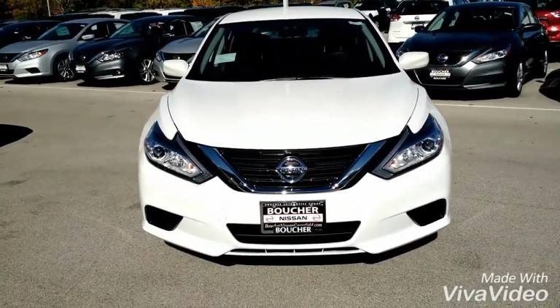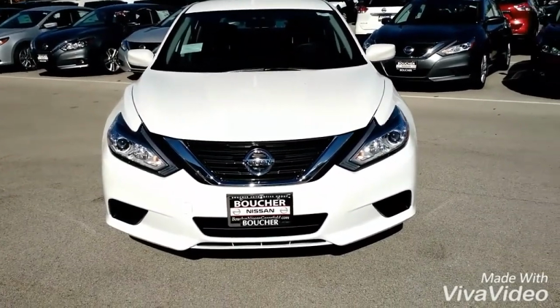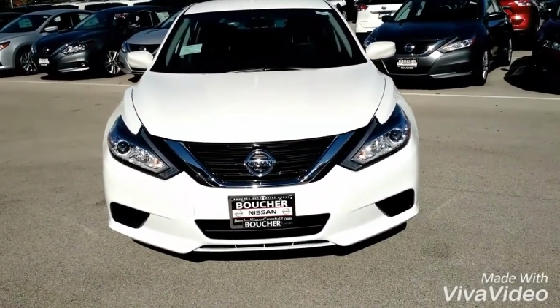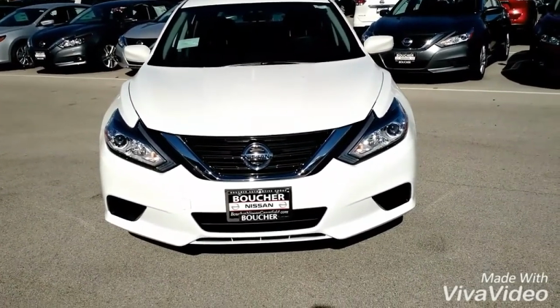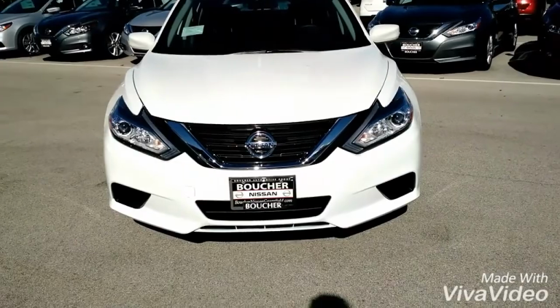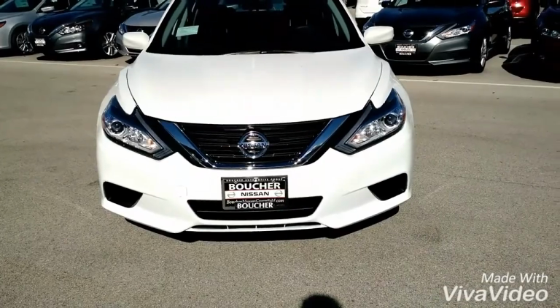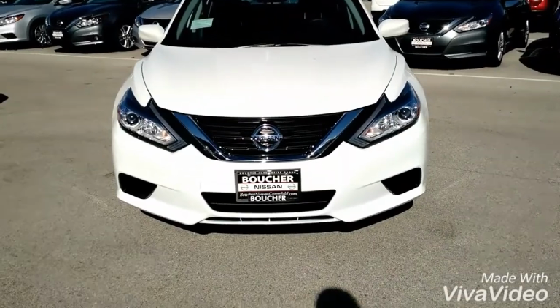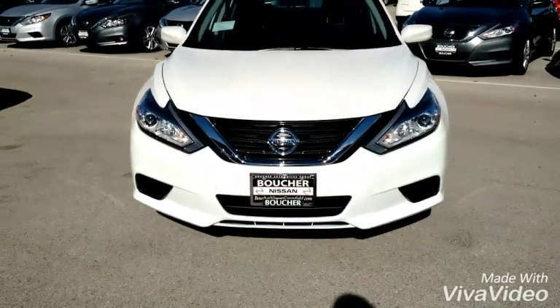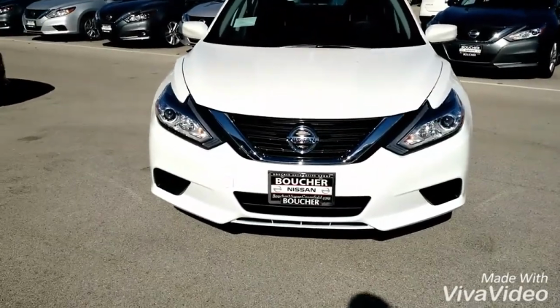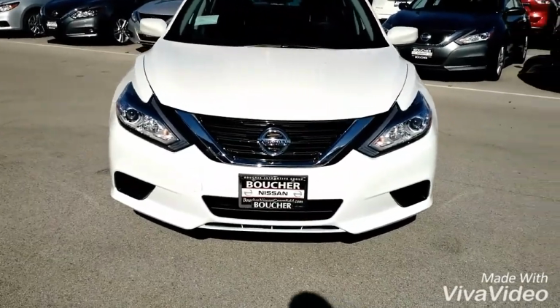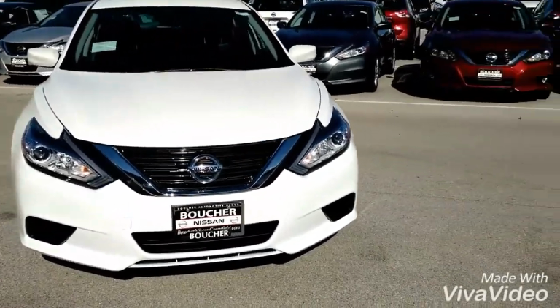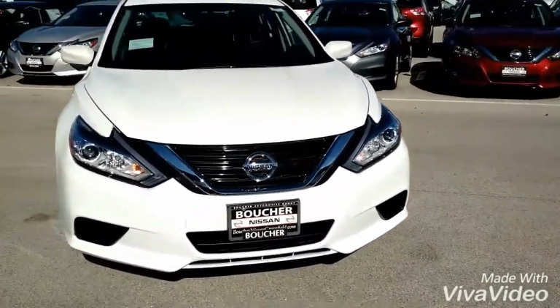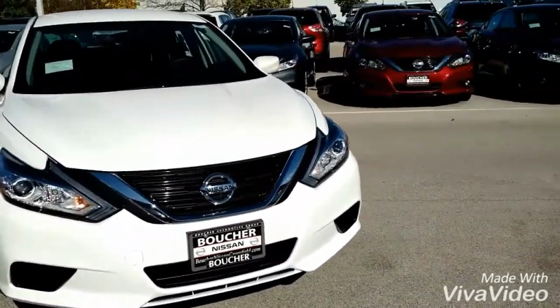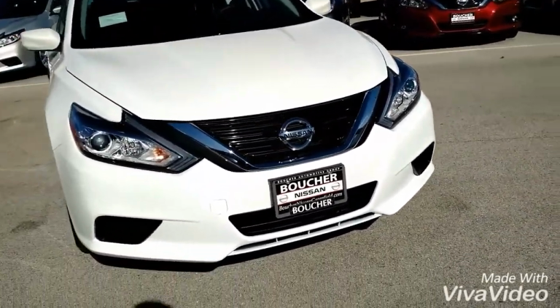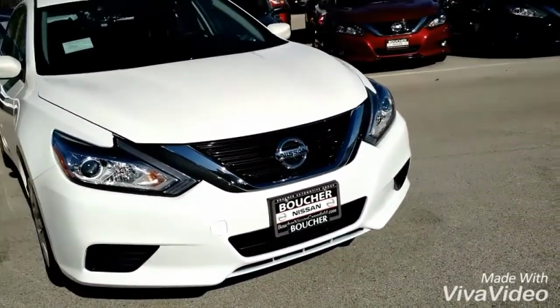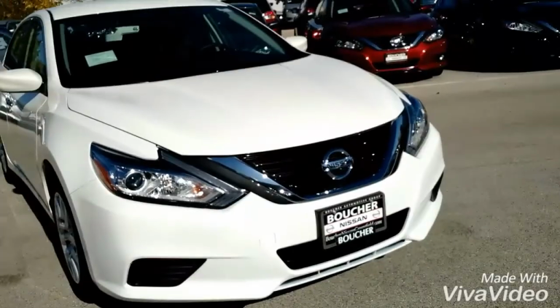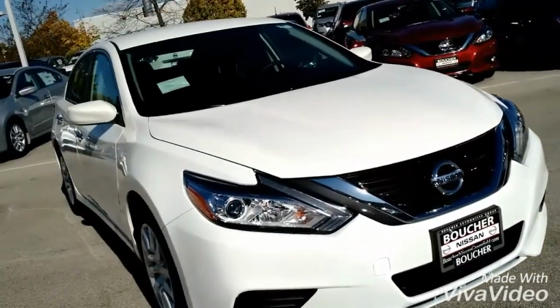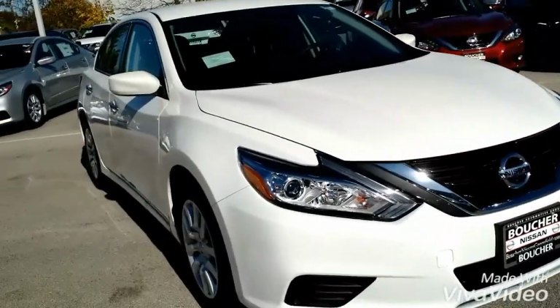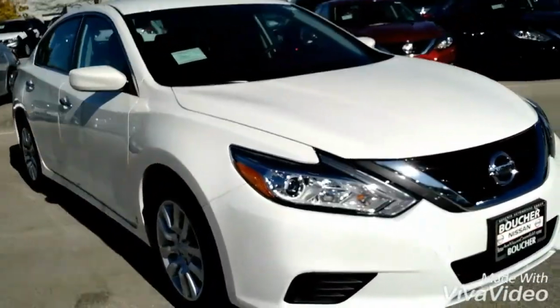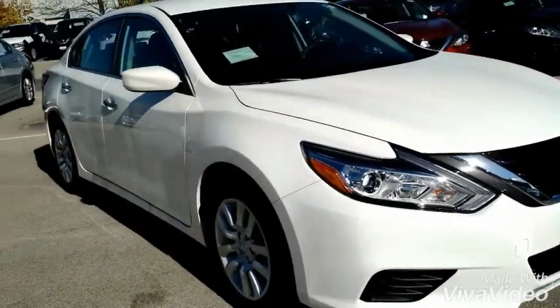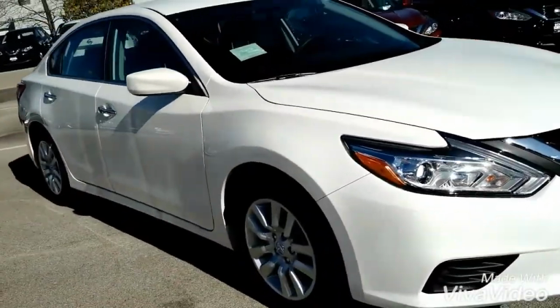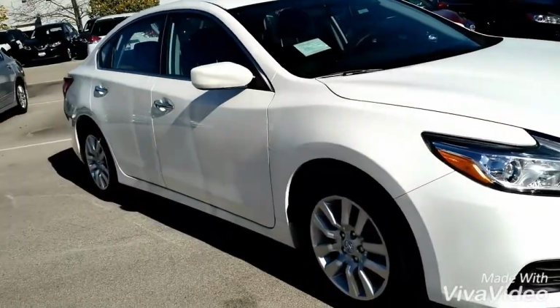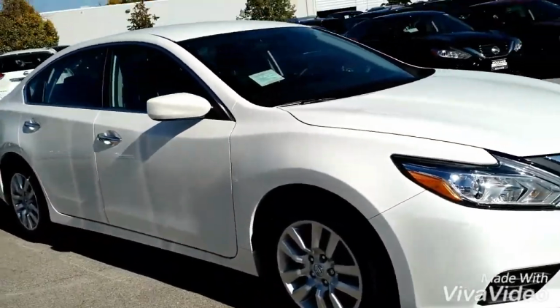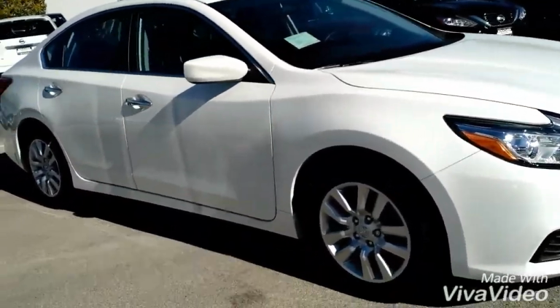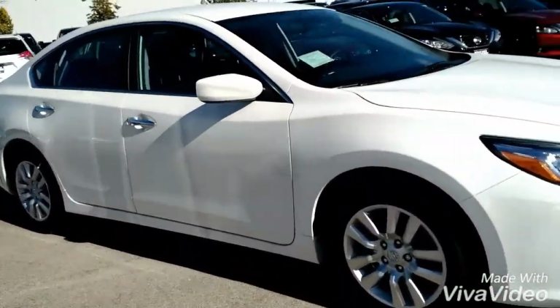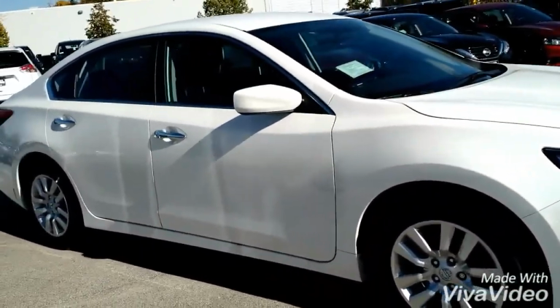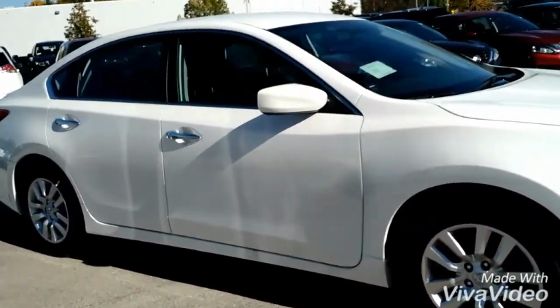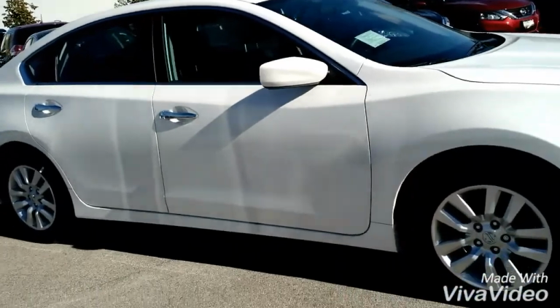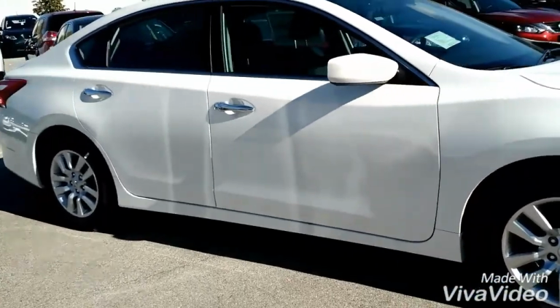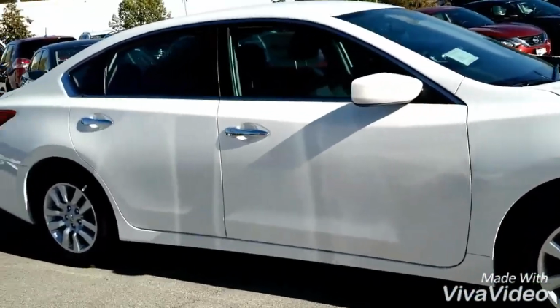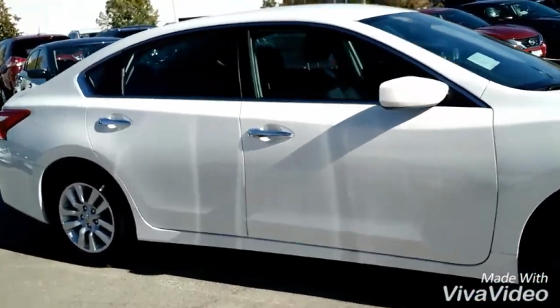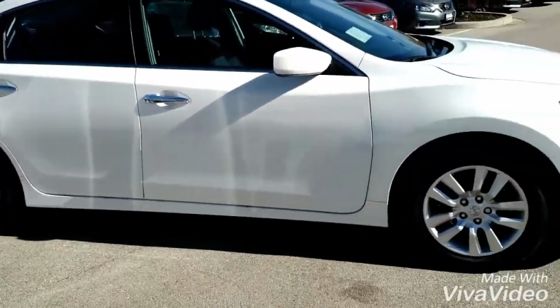As you can see, the front is newly designed with the way that it's shaped in the V by the headlights — it looks more sportier. It has the beautiful glacier exterior on the outside, gives it that nice clean look.